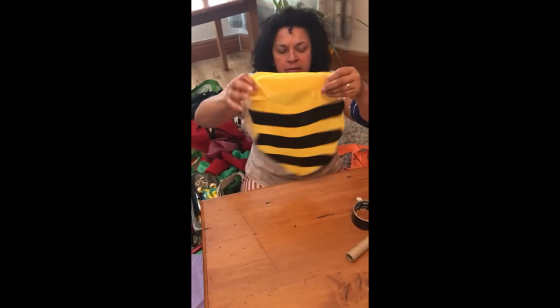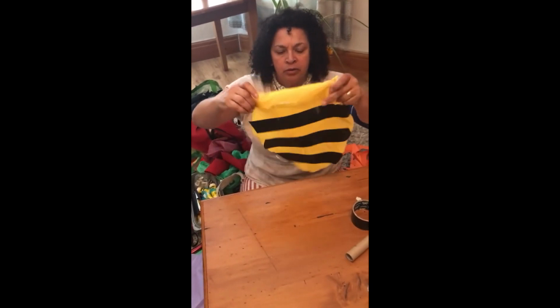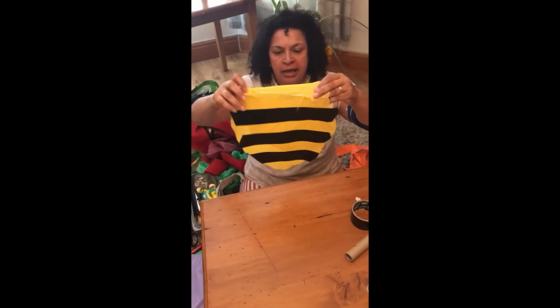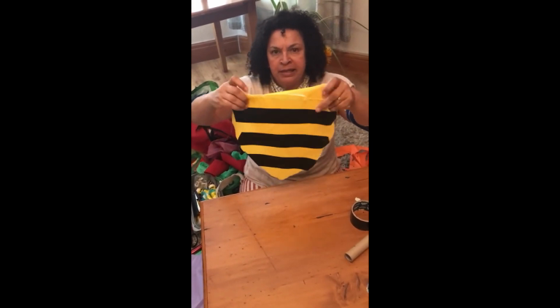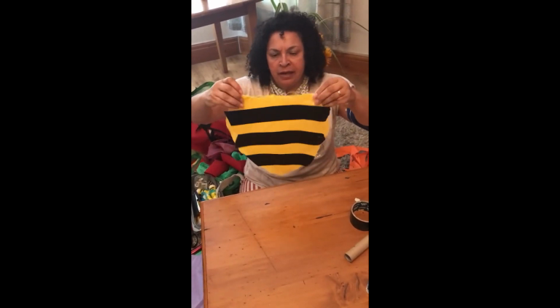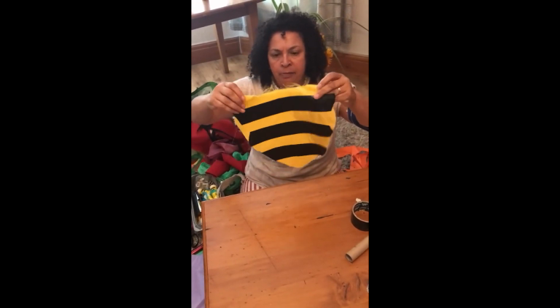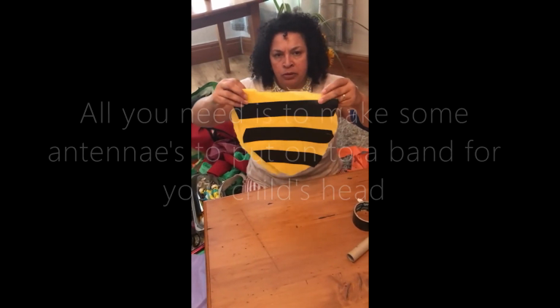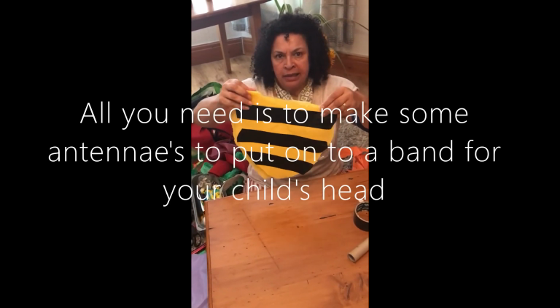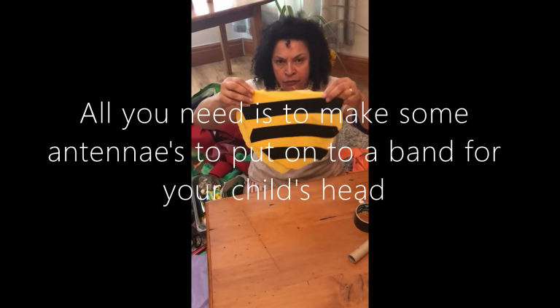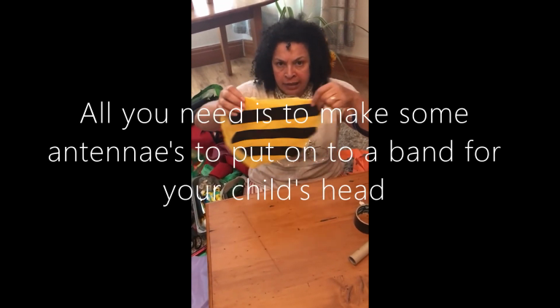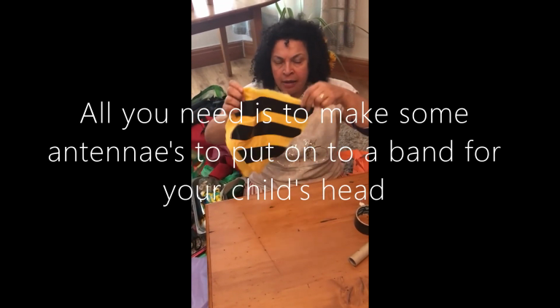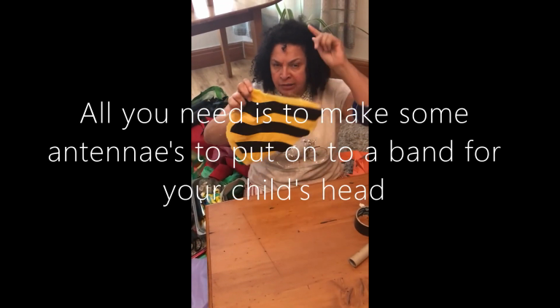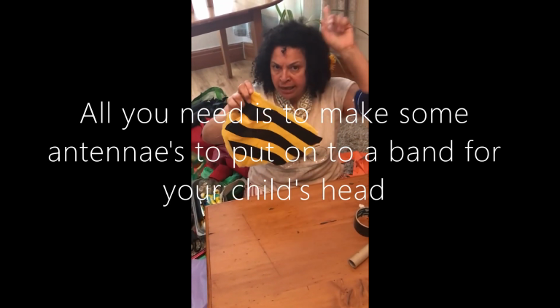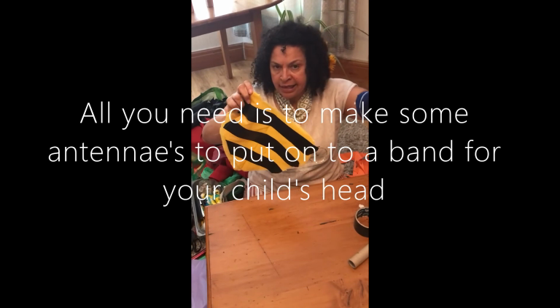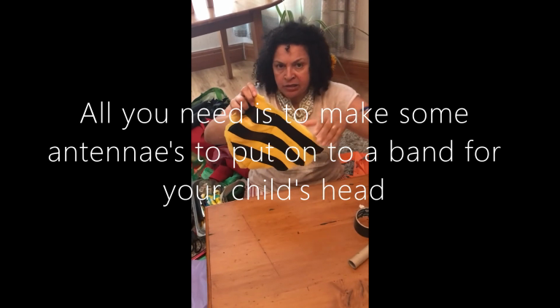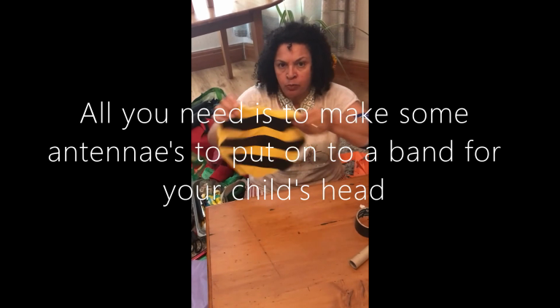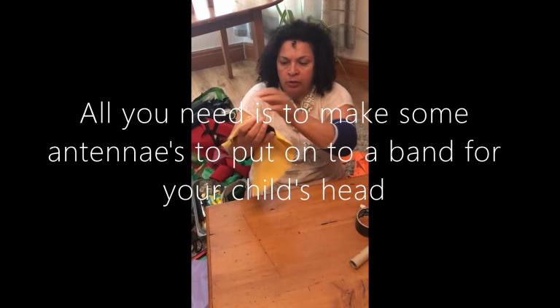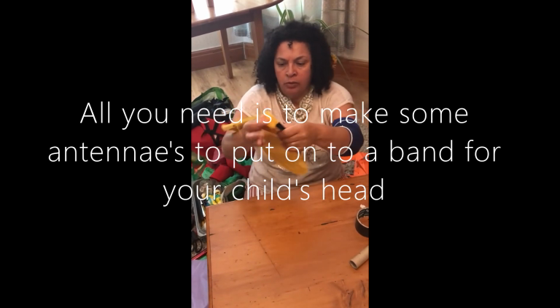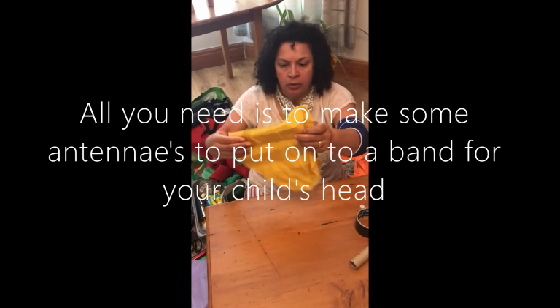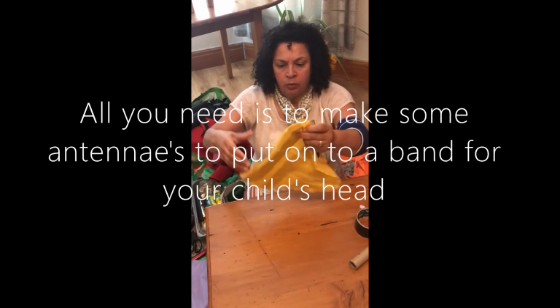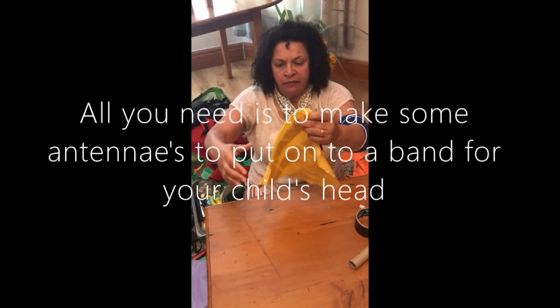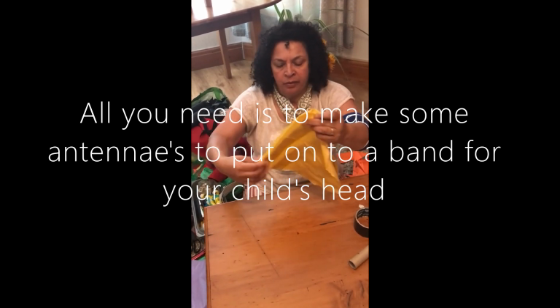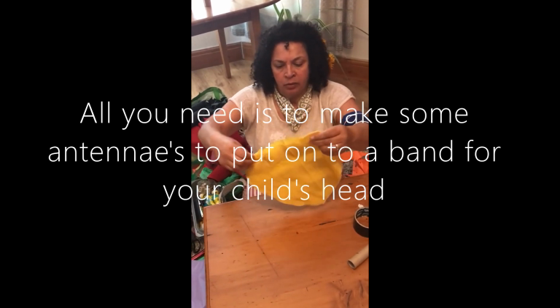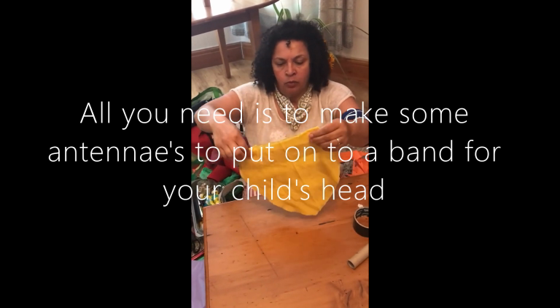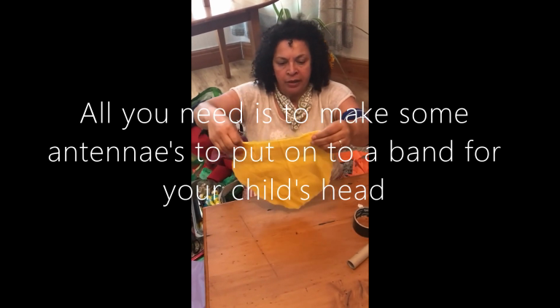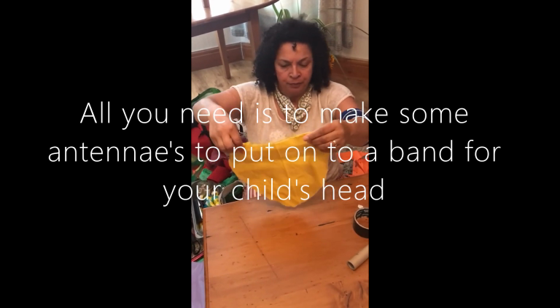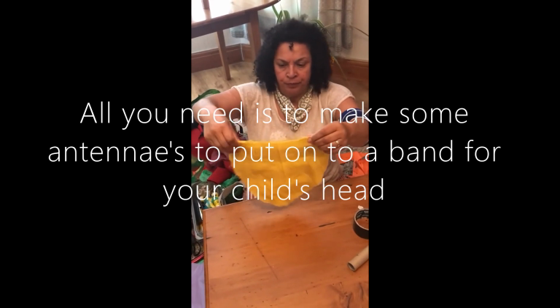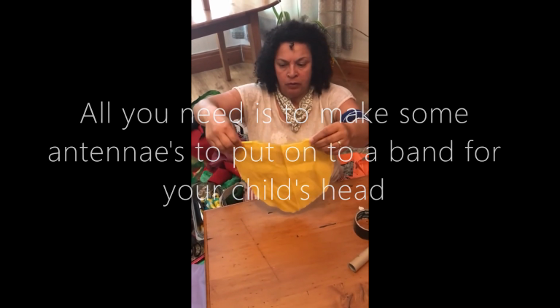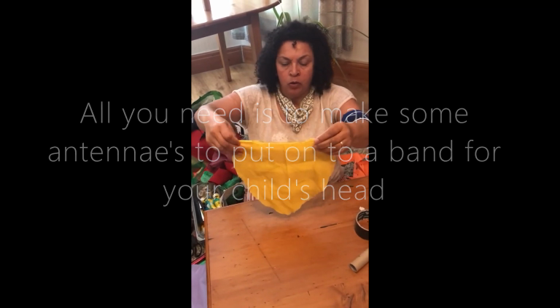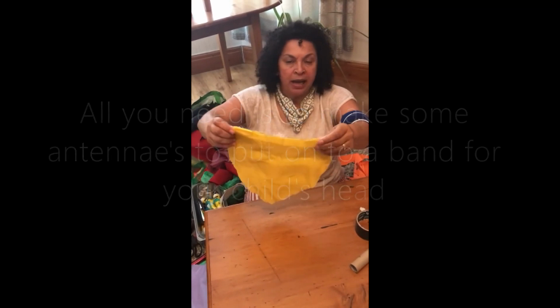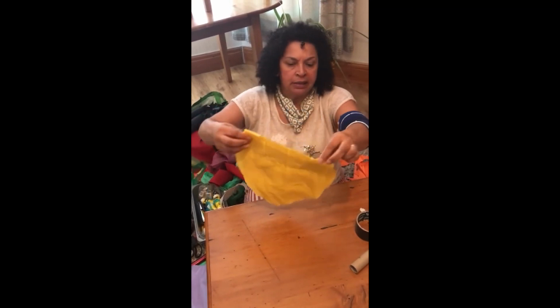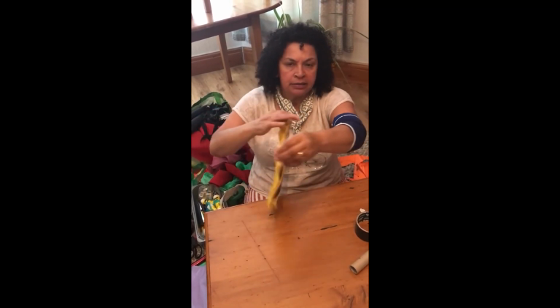You can get a piece of cardboard and make a little ring, and make some antennas with wire or pipe cleaners.